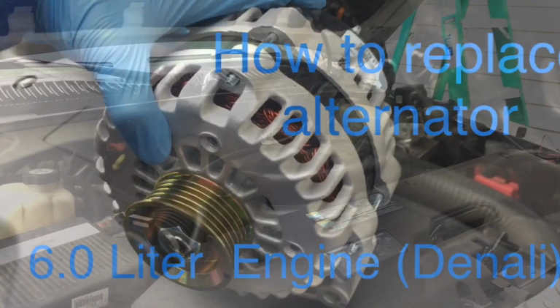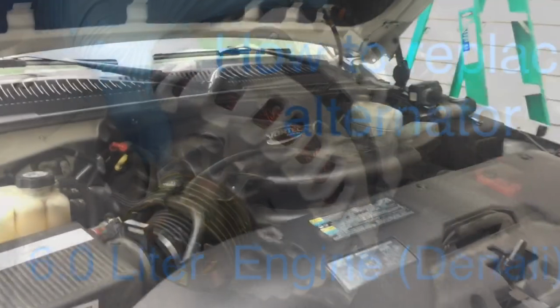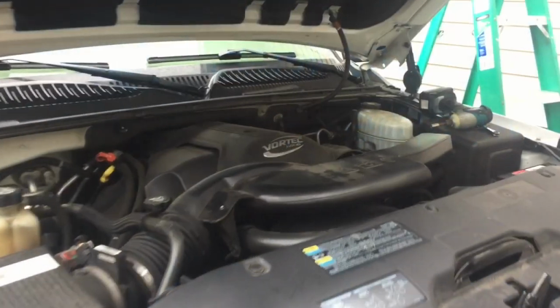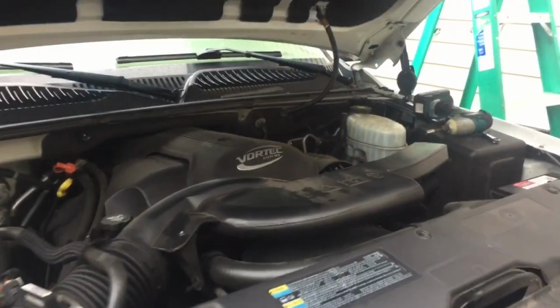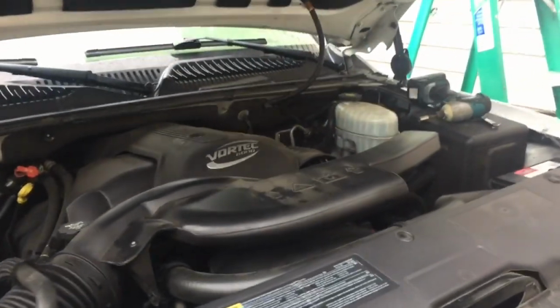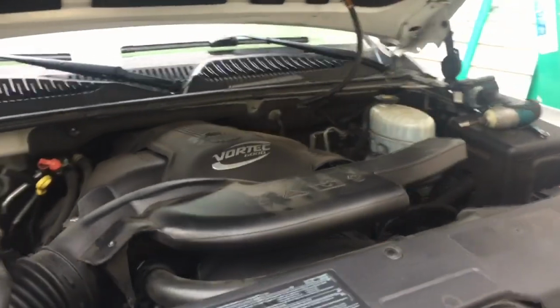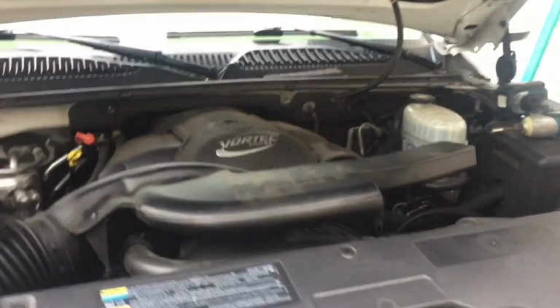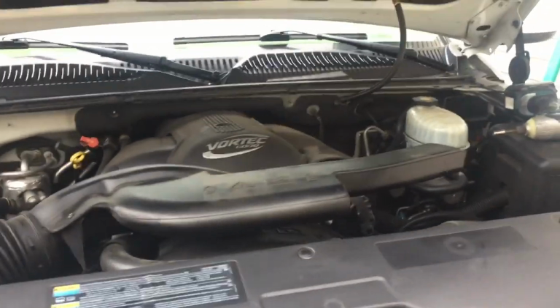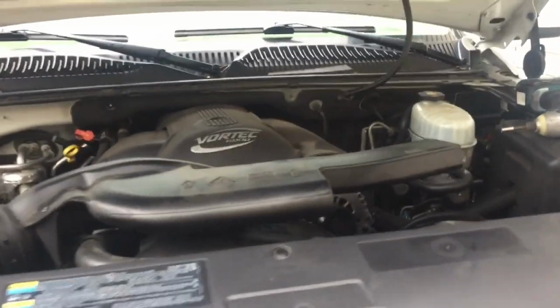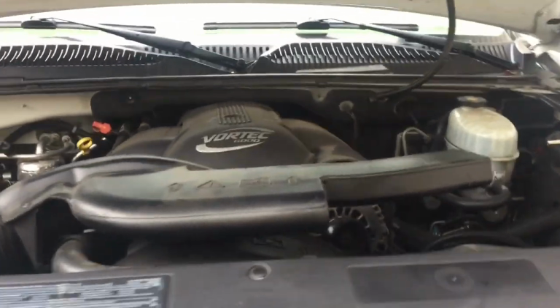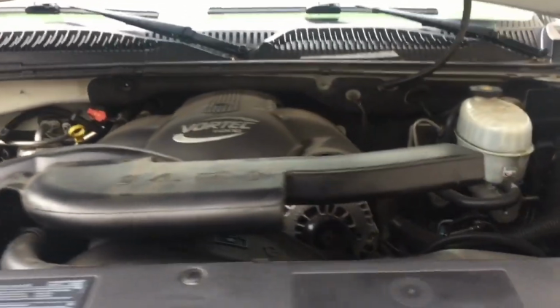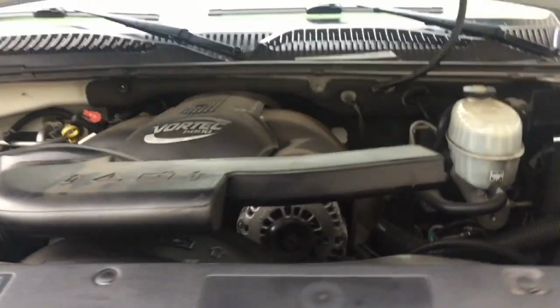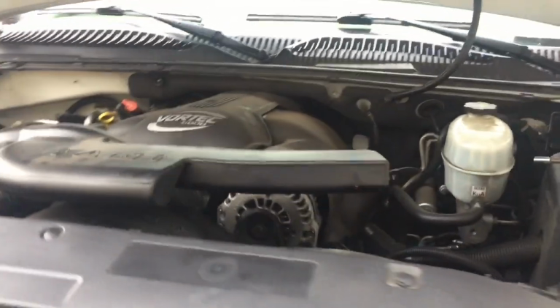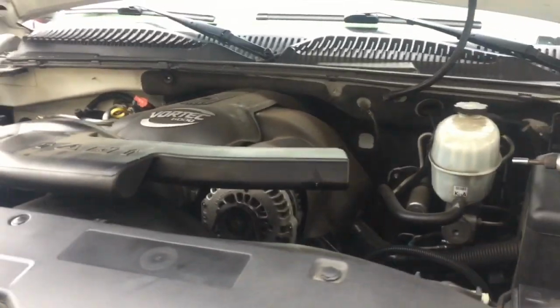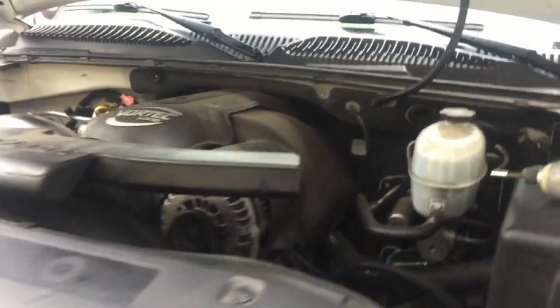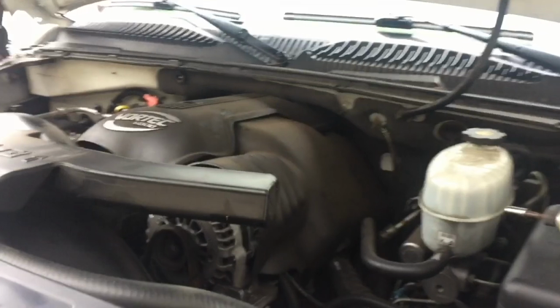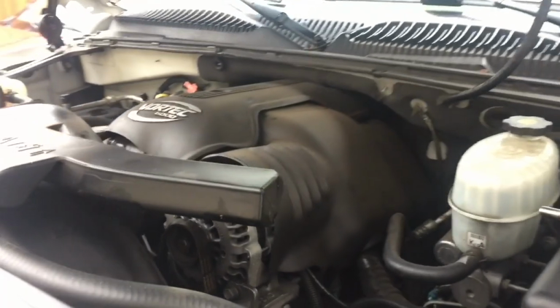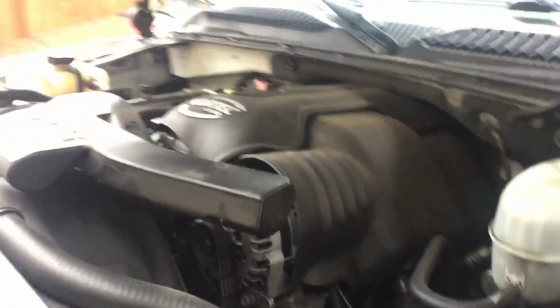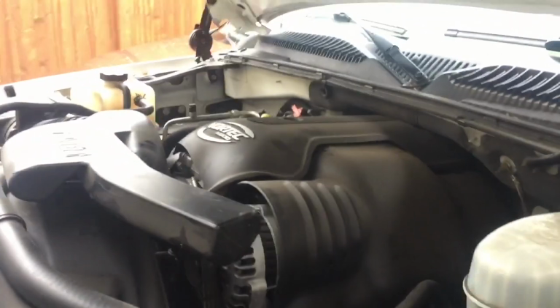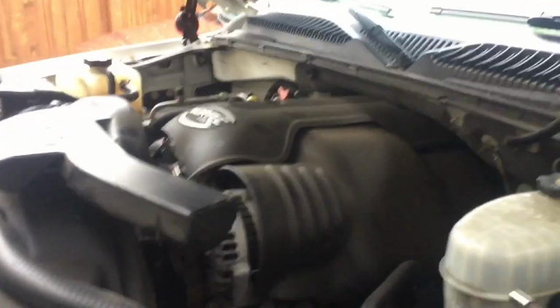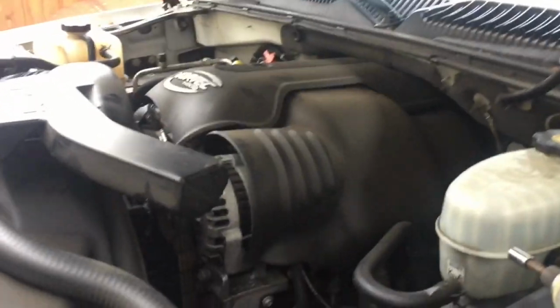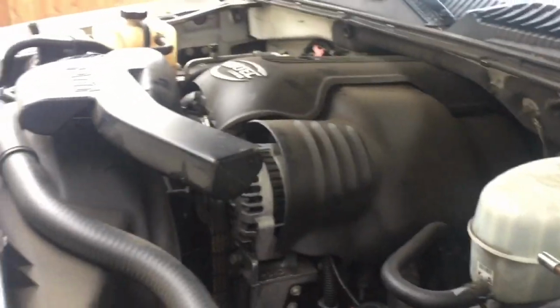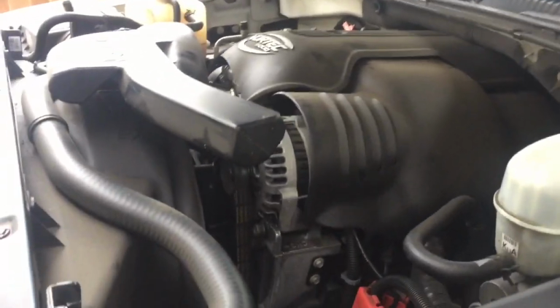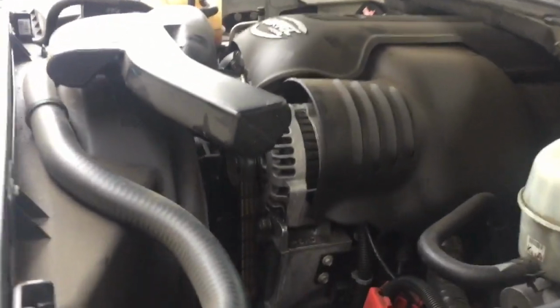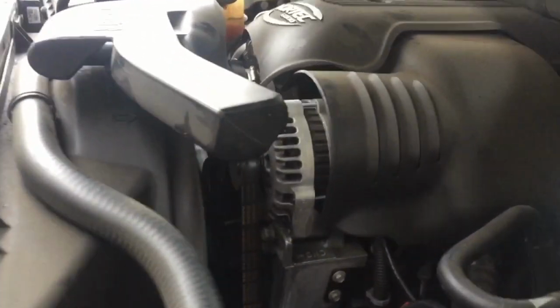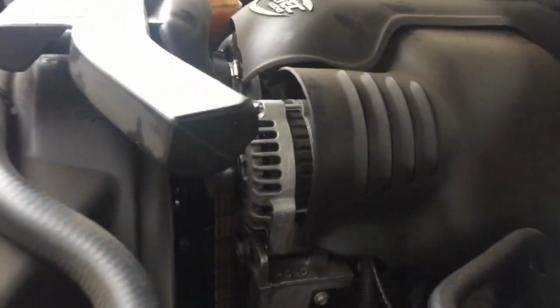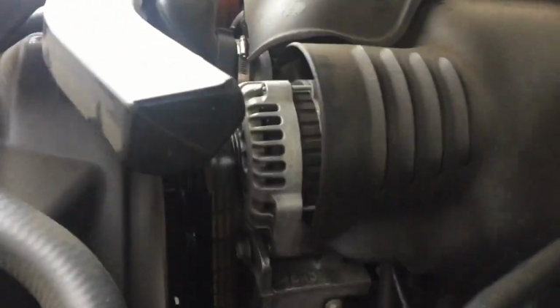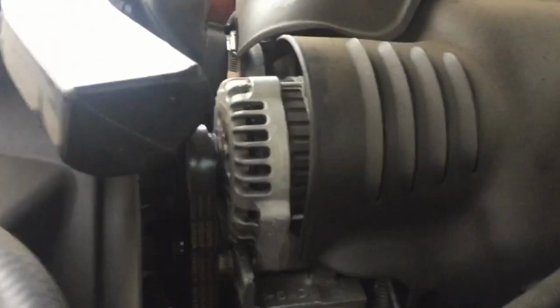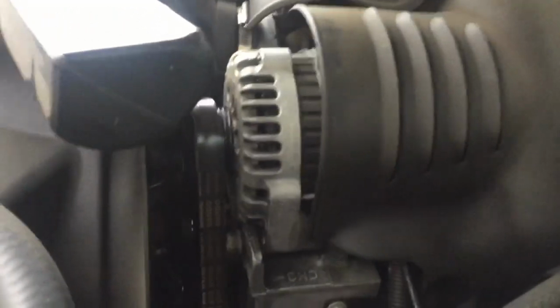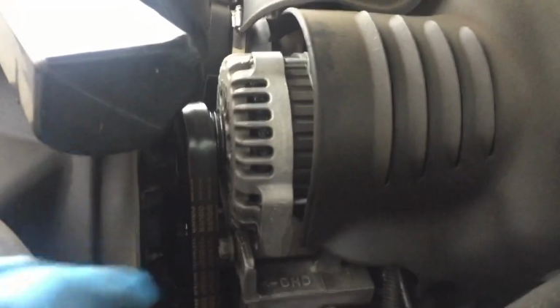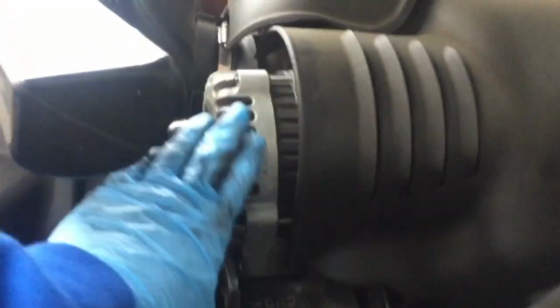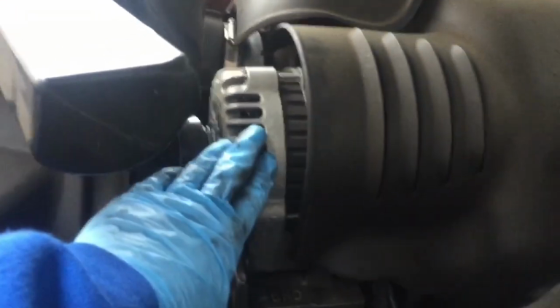Hello everyone, today I'm working on a 2003 GMC Denali with the 6.0 liter engine. I am going to be replacing the alternator, which is located on the driver's side right here.